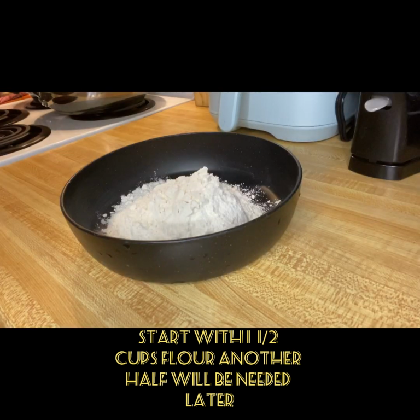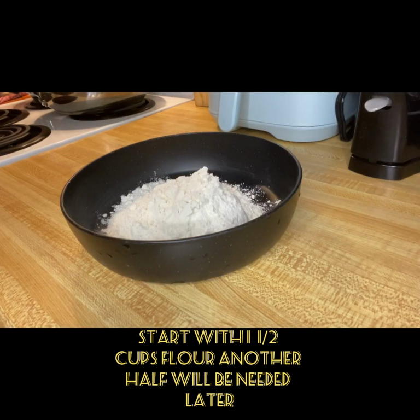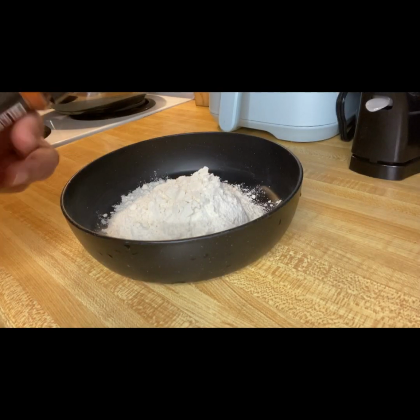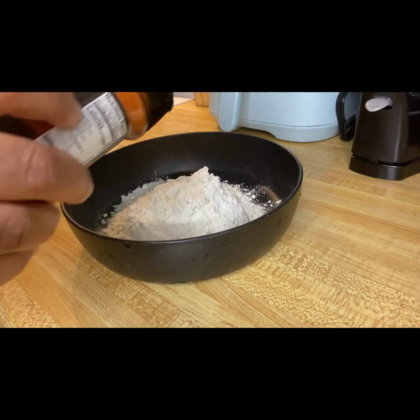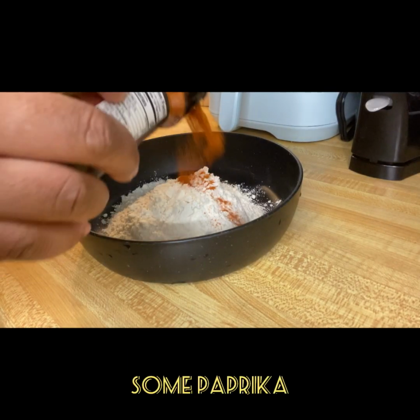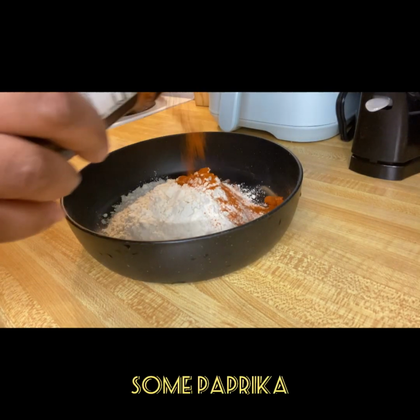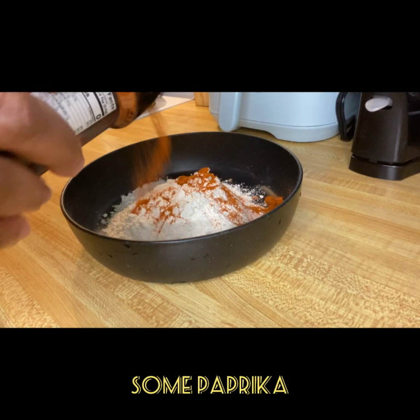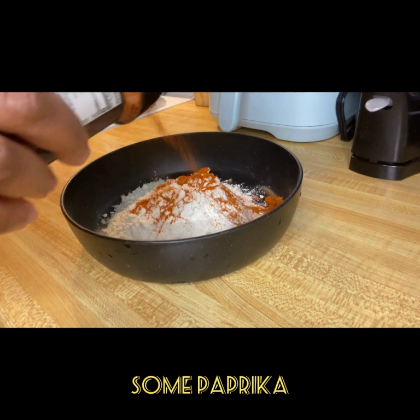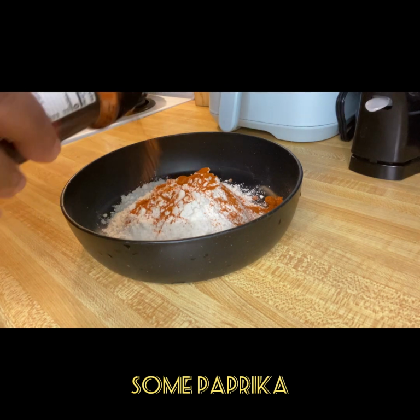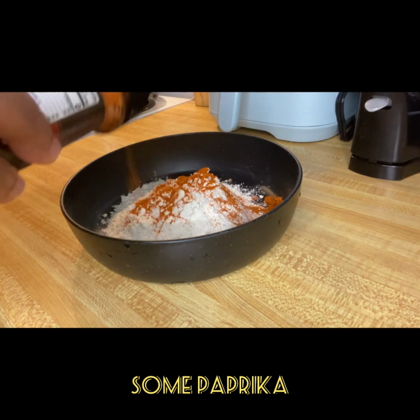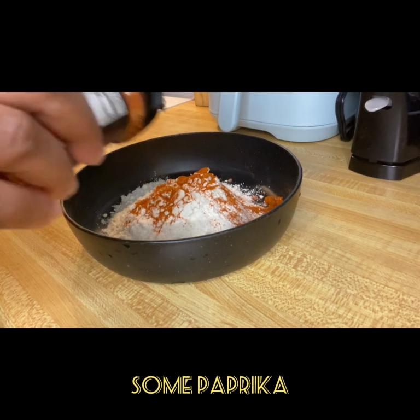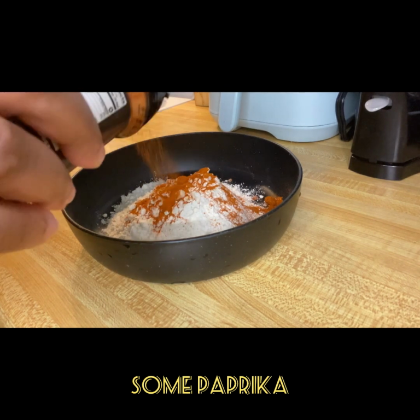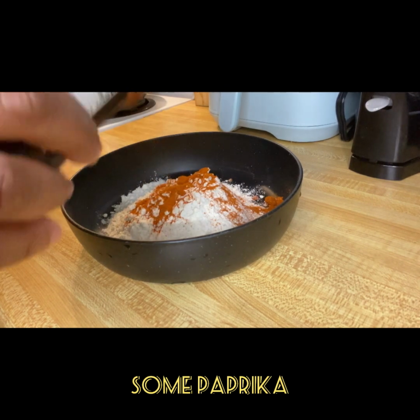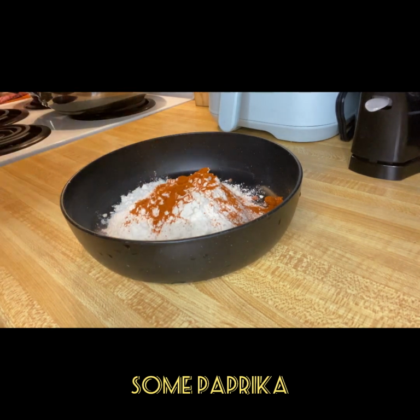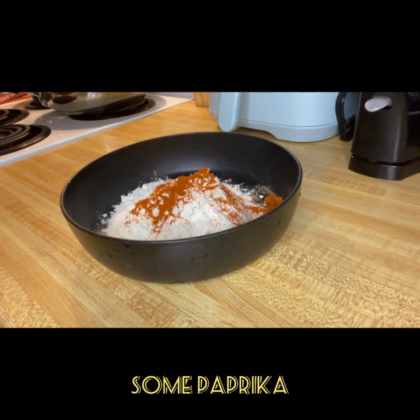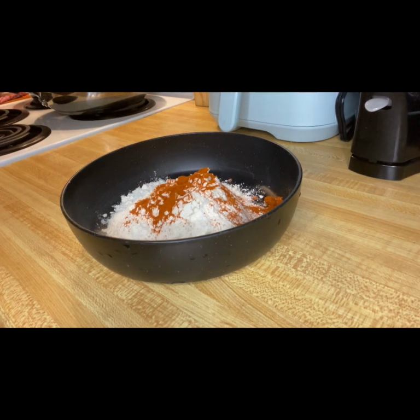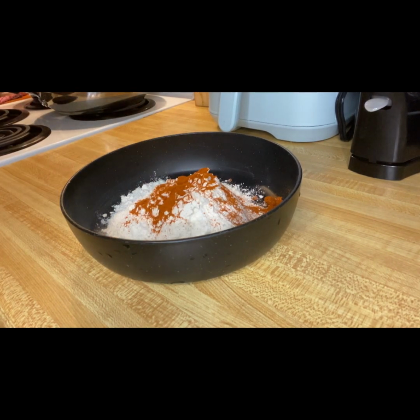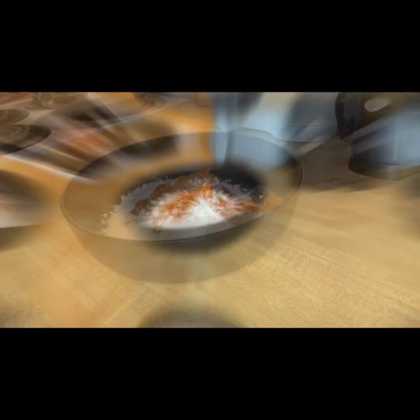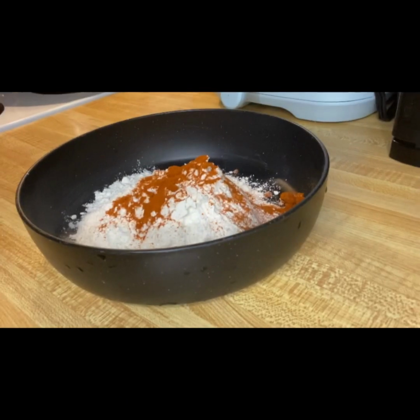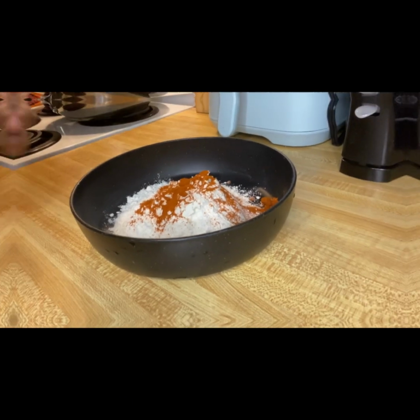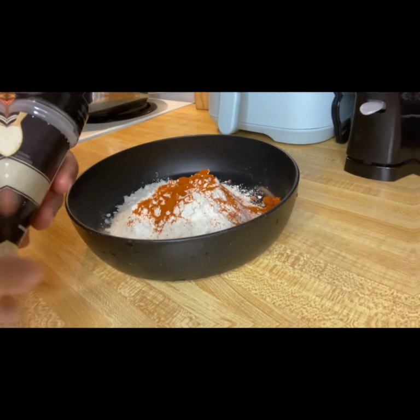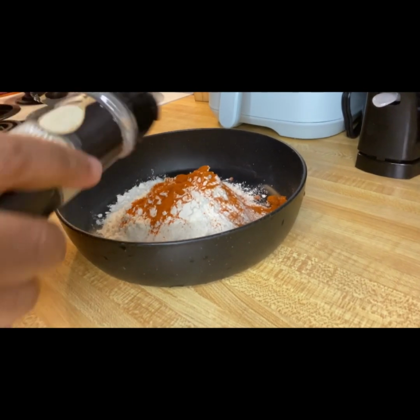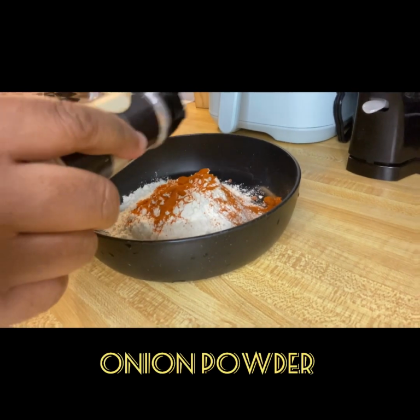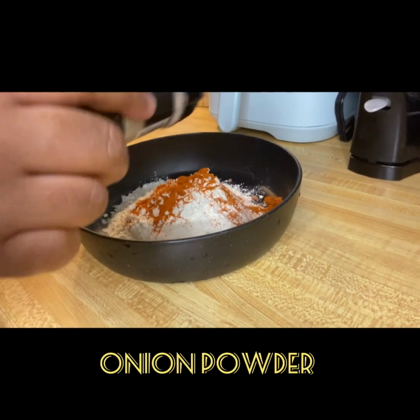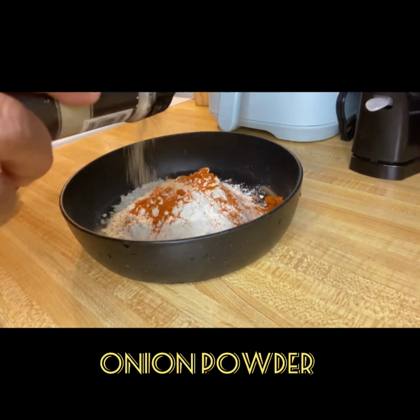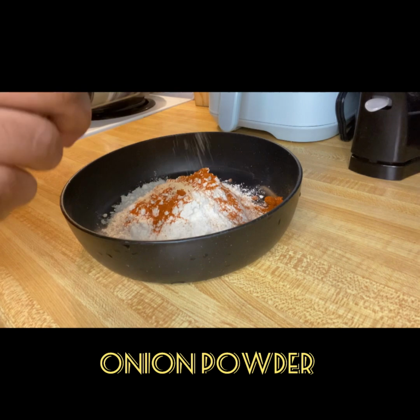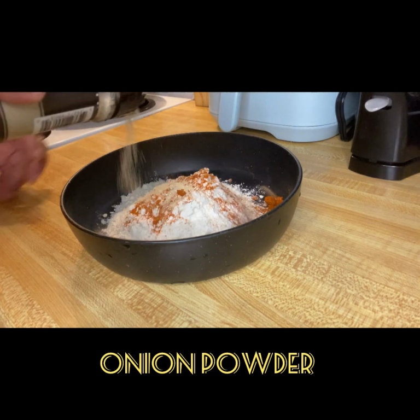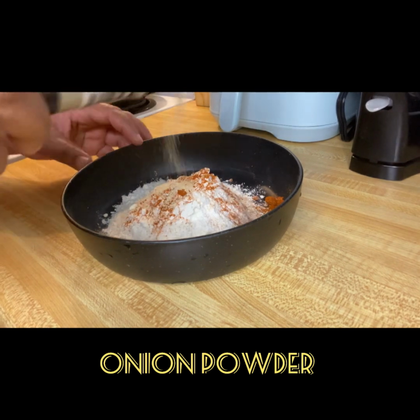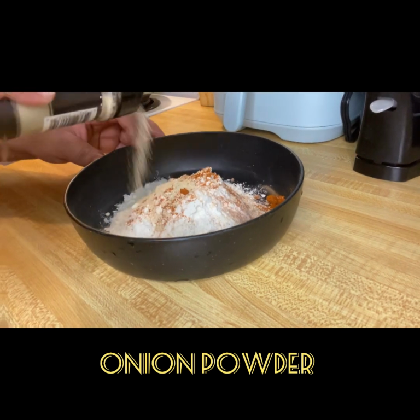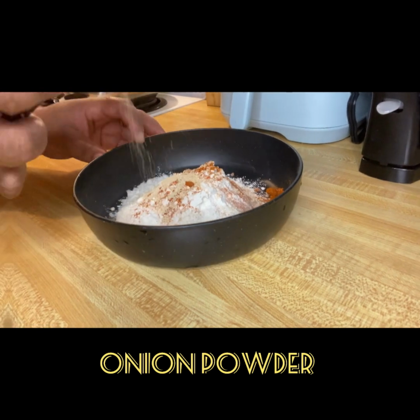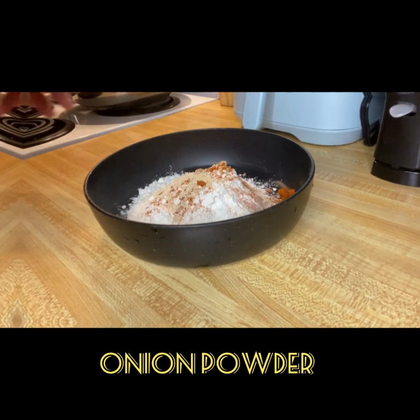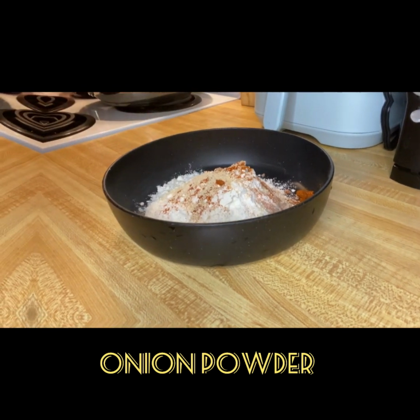I start by seasoning my flour. In all I use about two cups of flour, but I divided it into two parts.